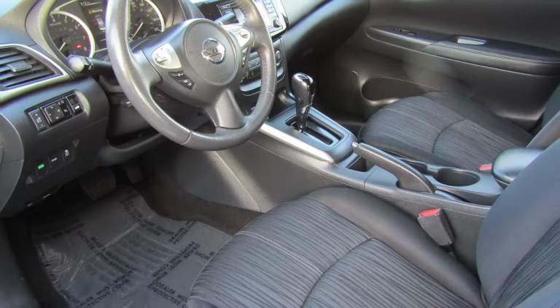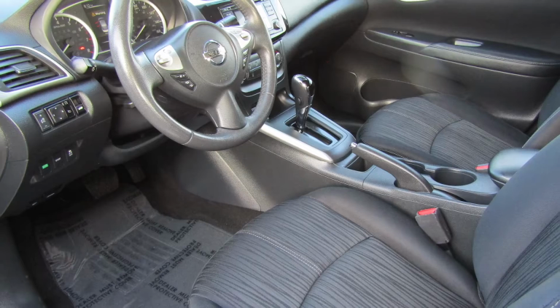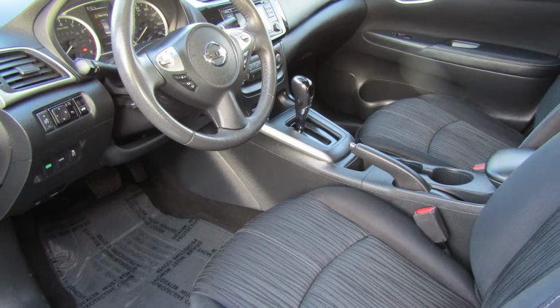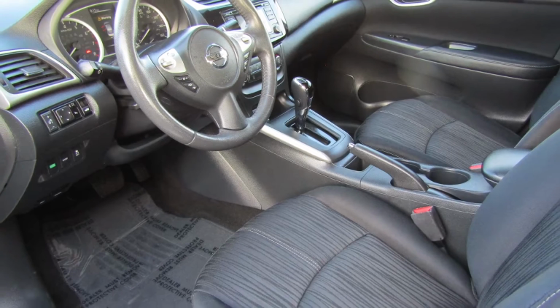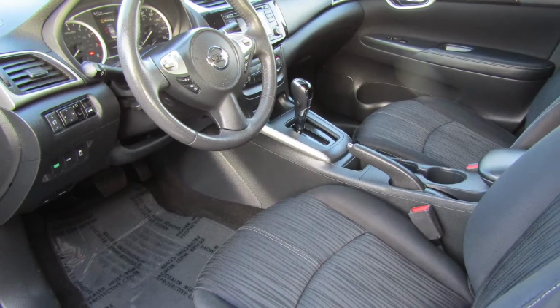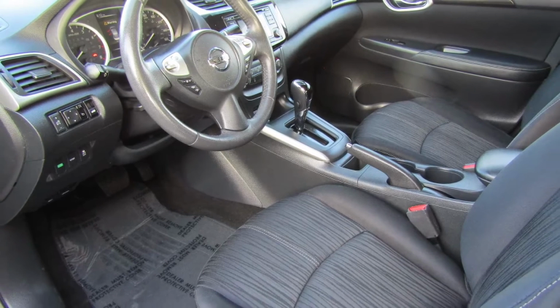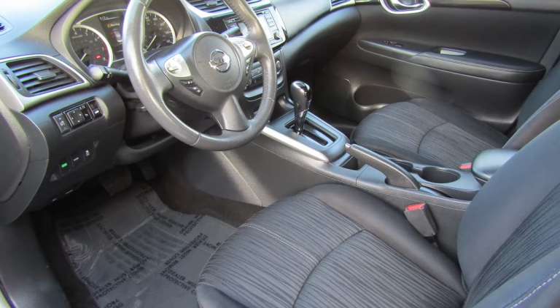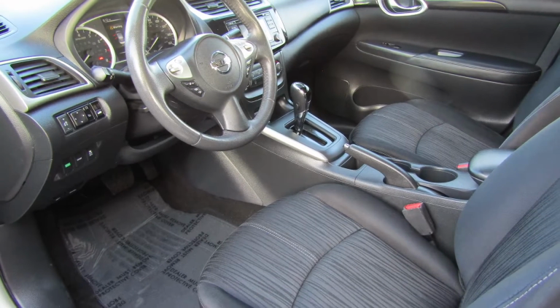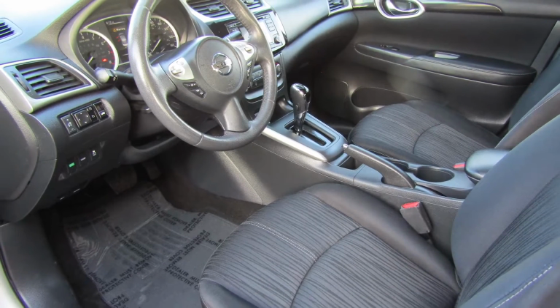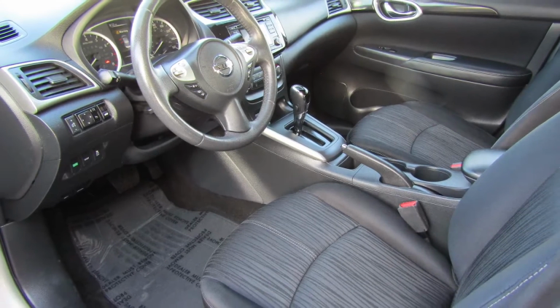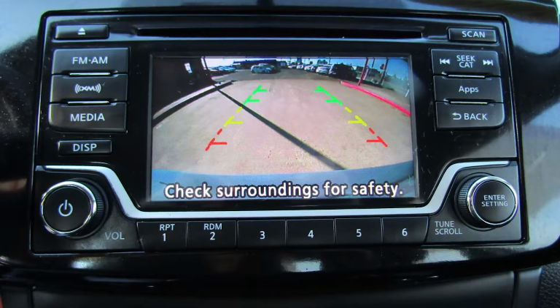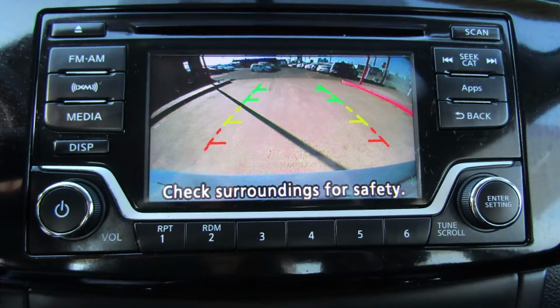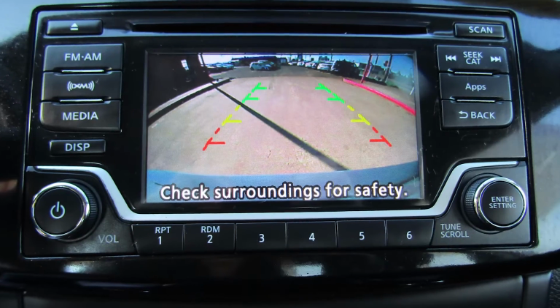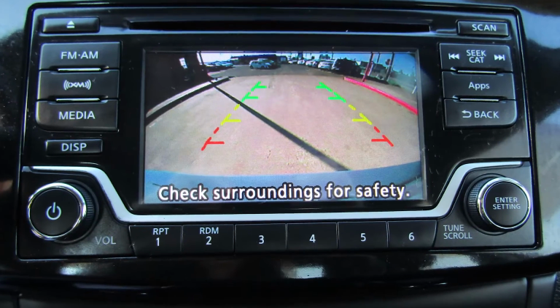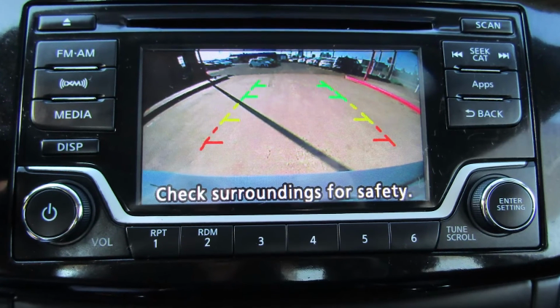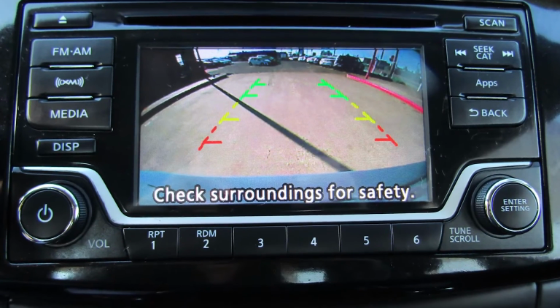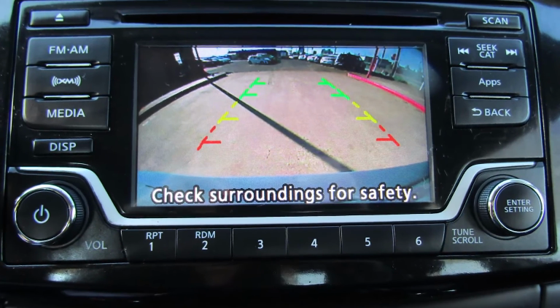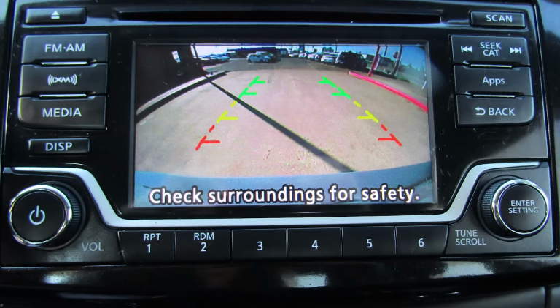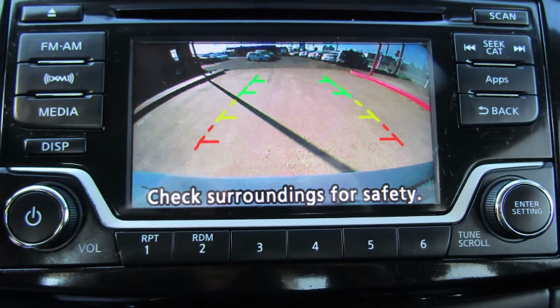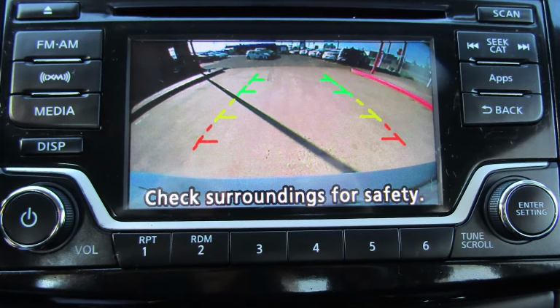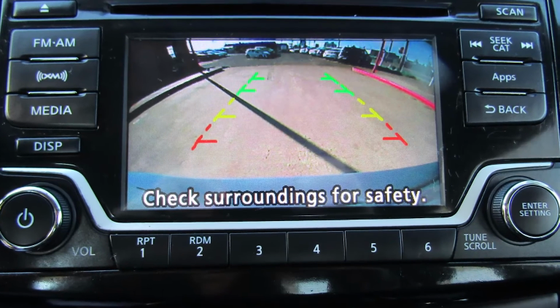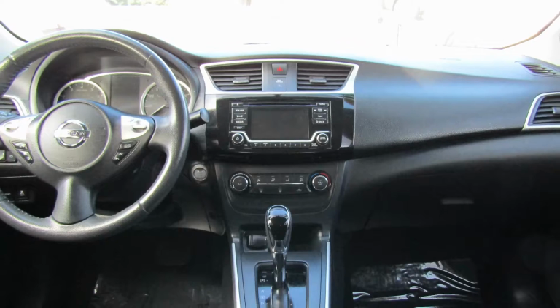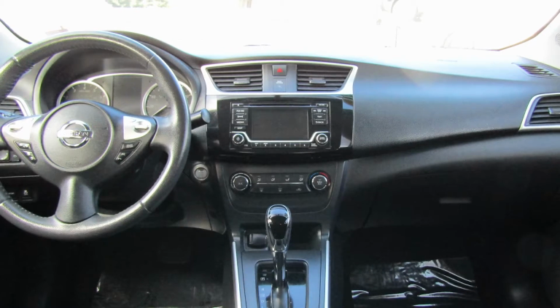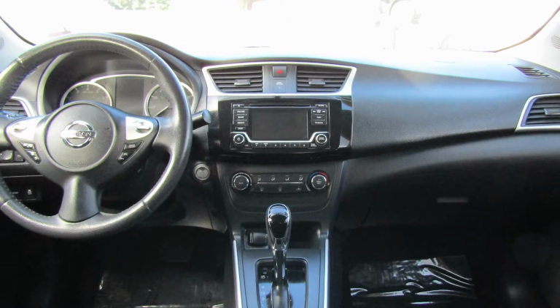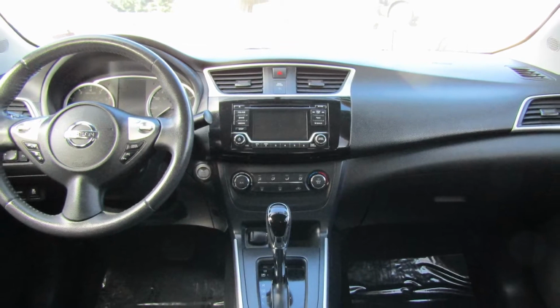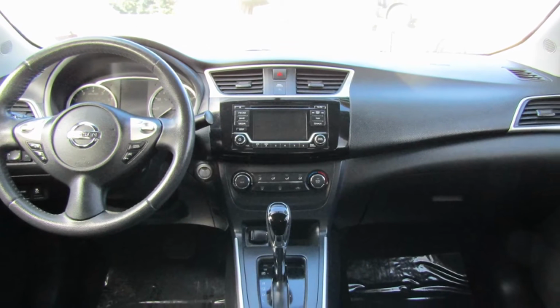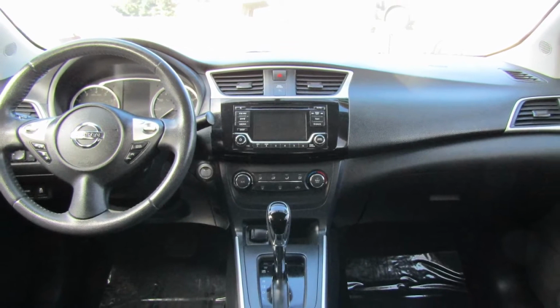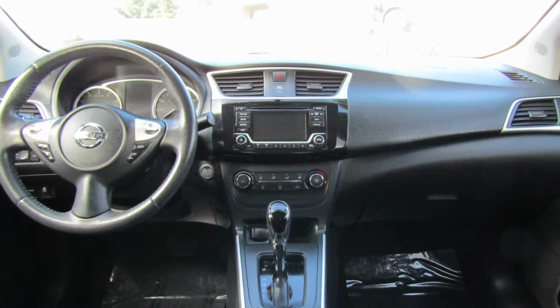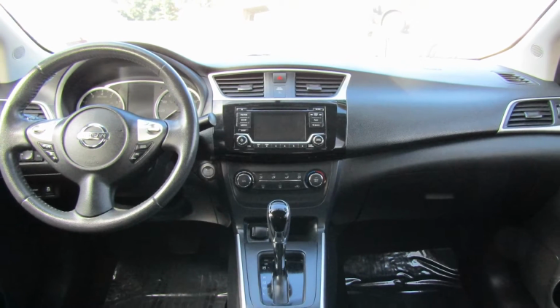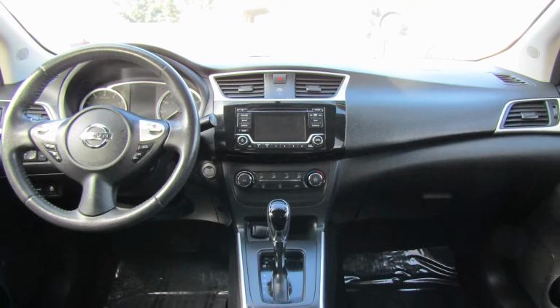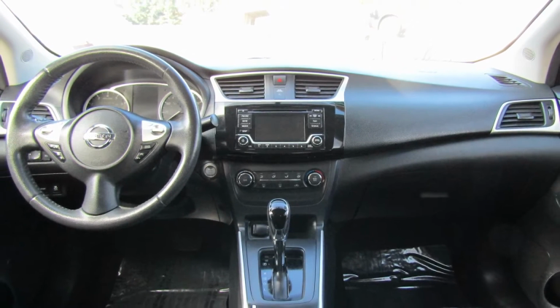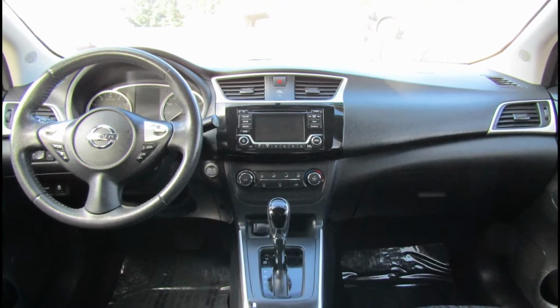Inside she's got air conditioning, a factory alarm, a backup camera for safety, Bluetooth wireless with CD, MP3, and SiriusXM capable.